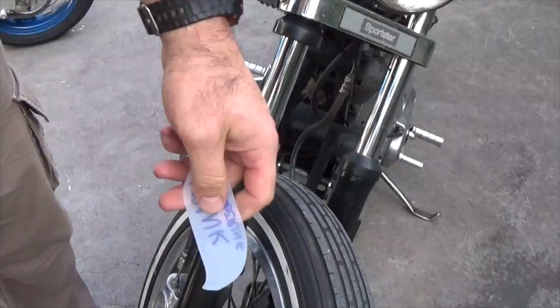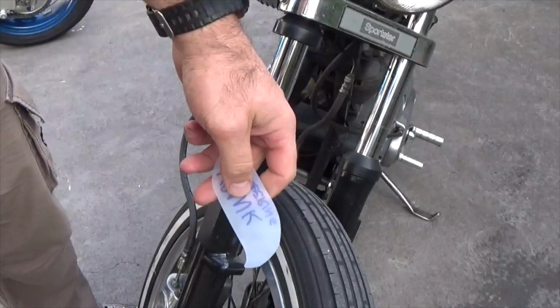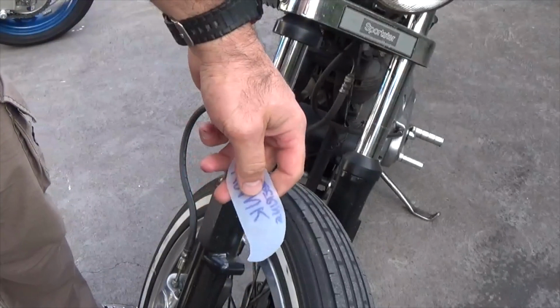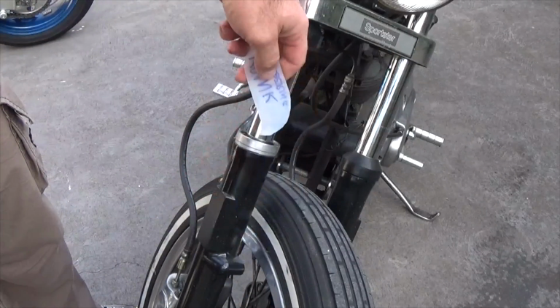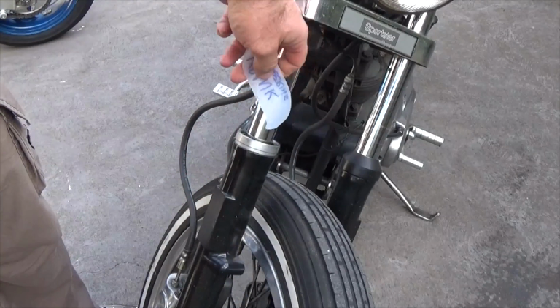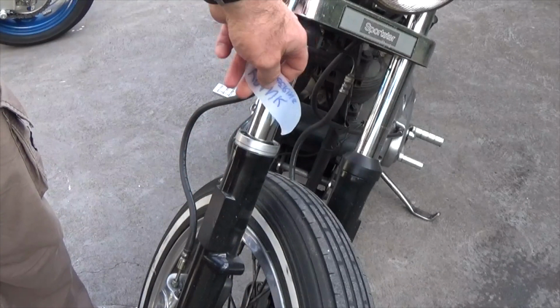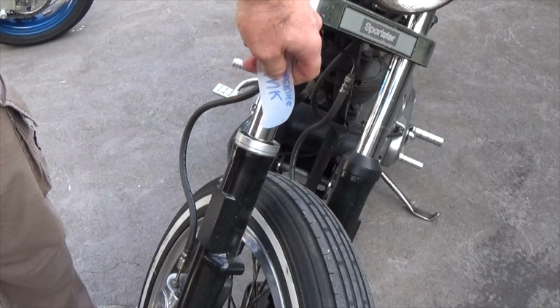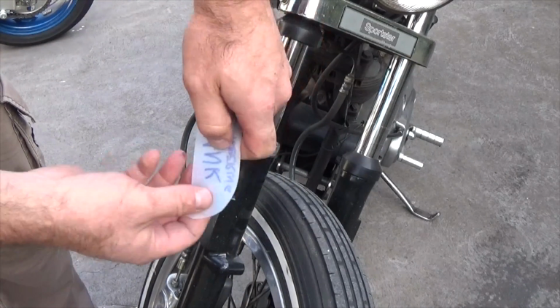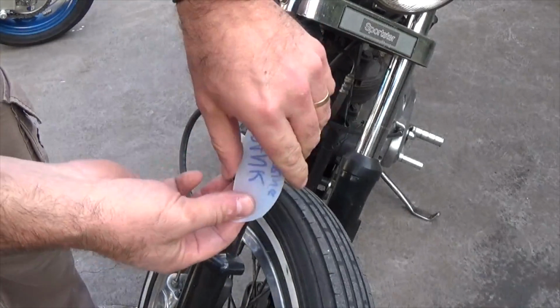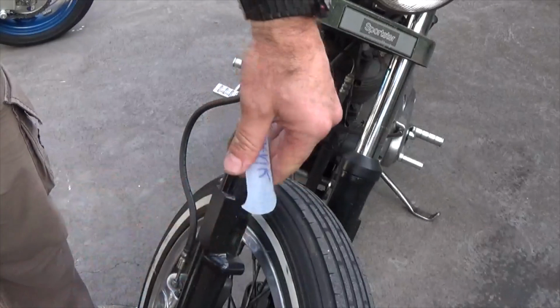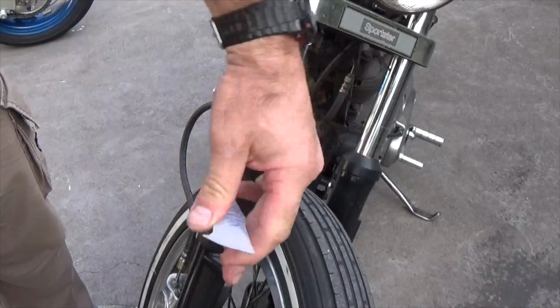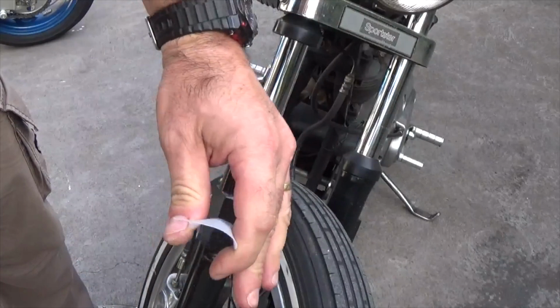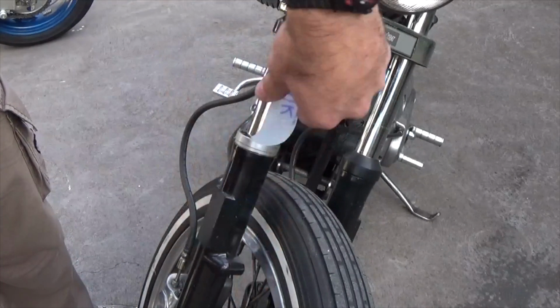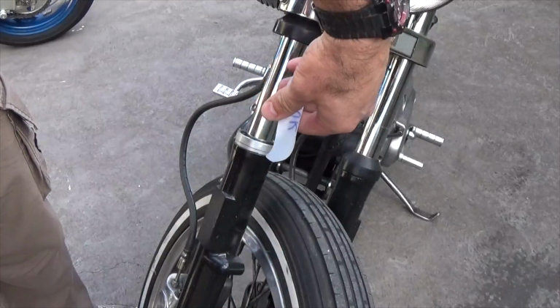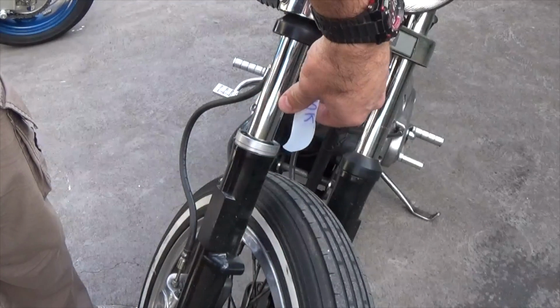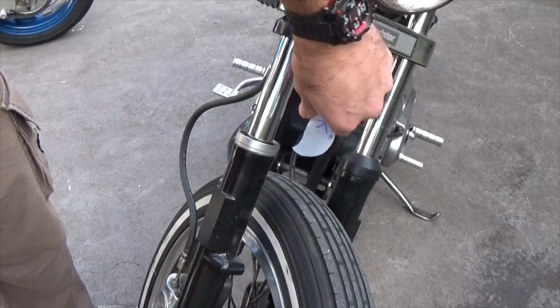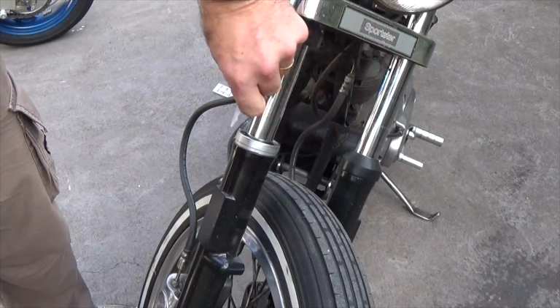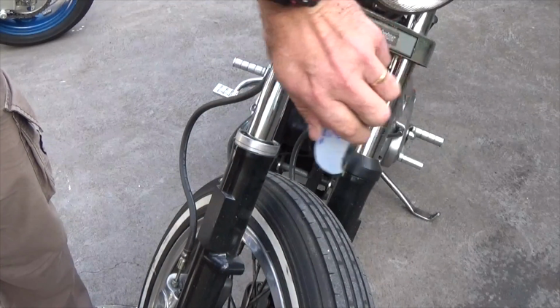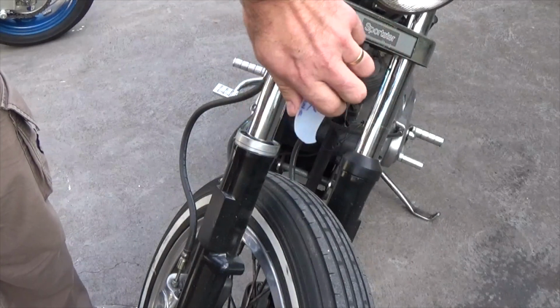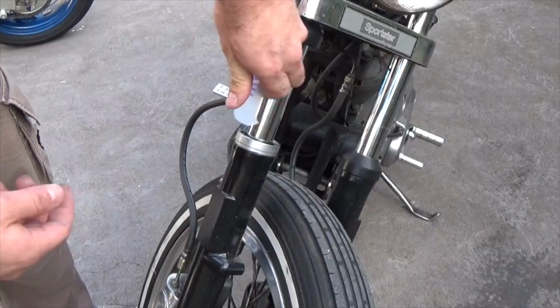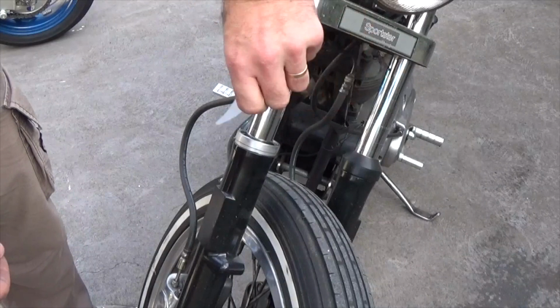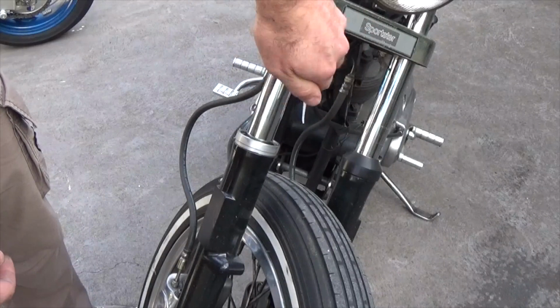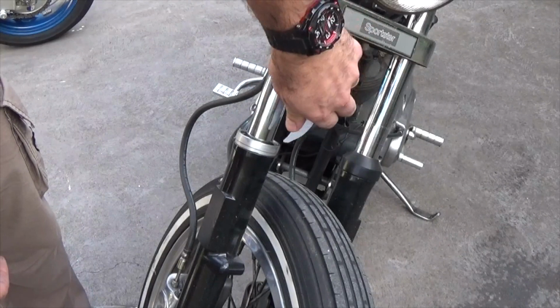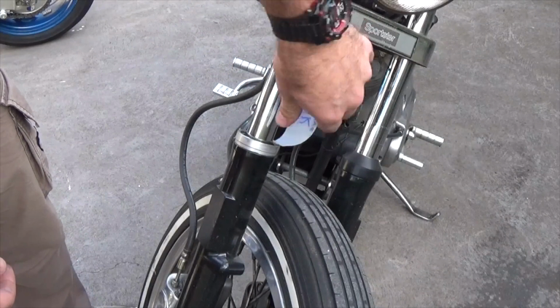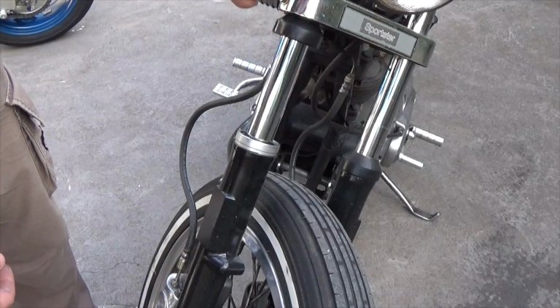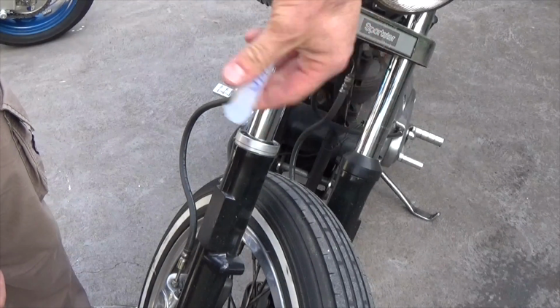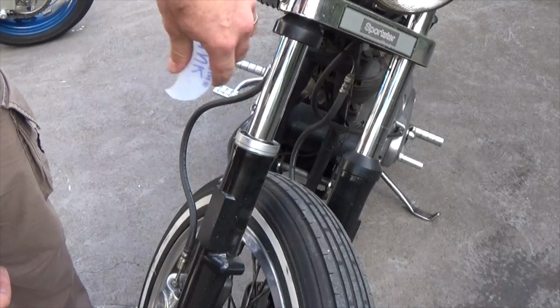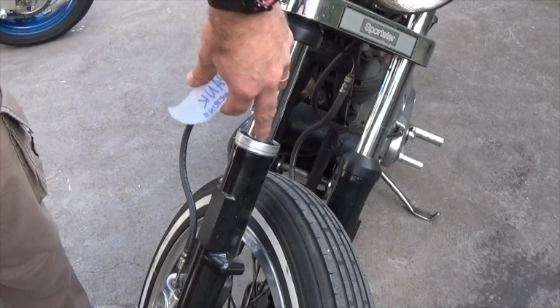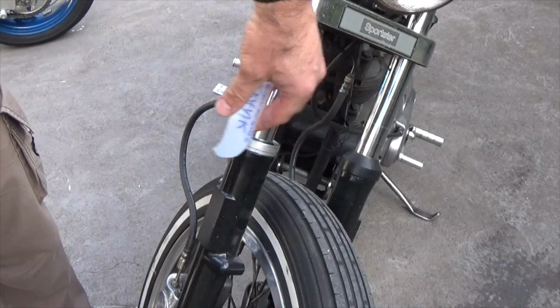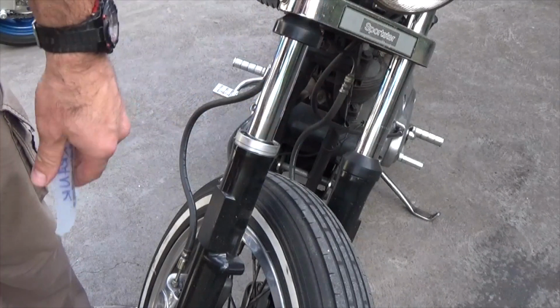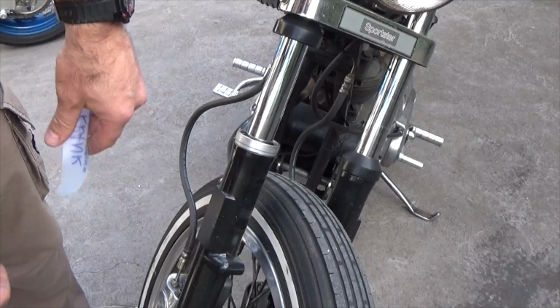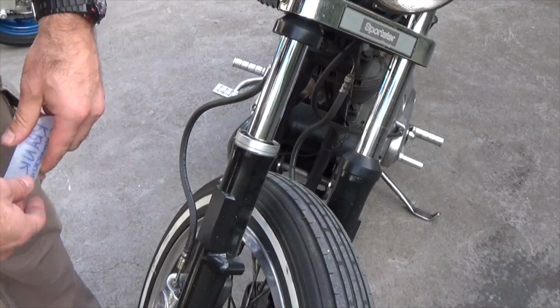So the idea is we're going to stick this in past the seal, wrap this around the tube, and then run it around the outside of the tube, and then draw it out and try and clean out any gunk that's caught in behind the seal.